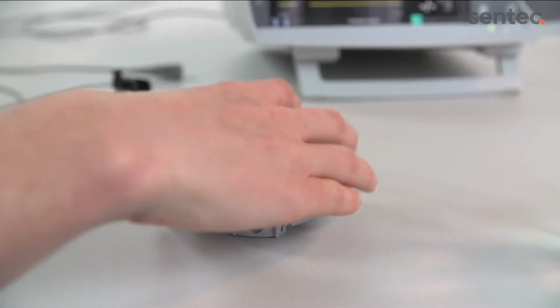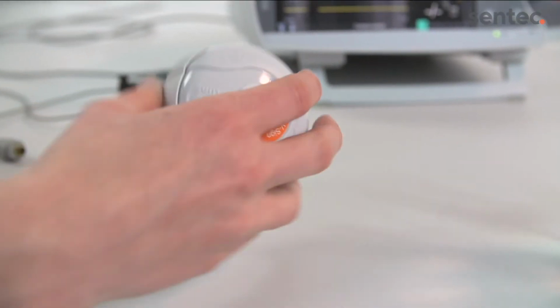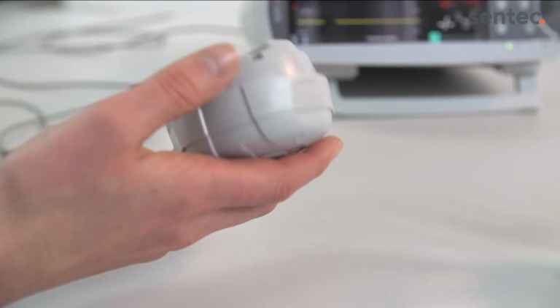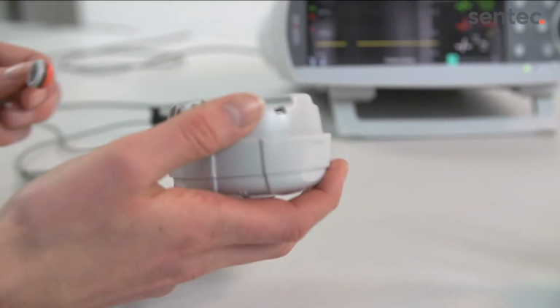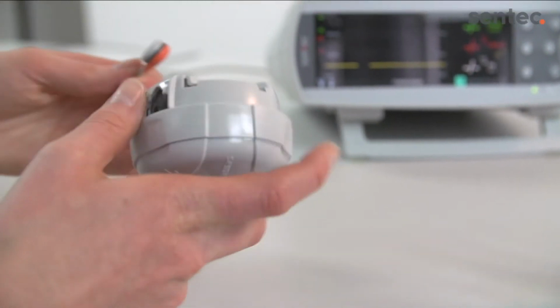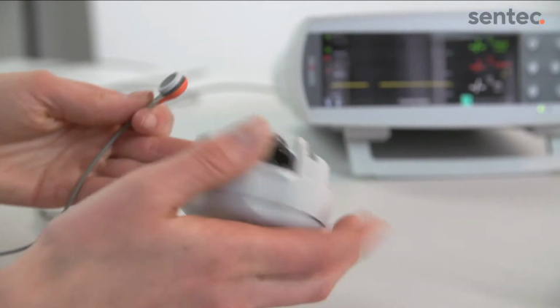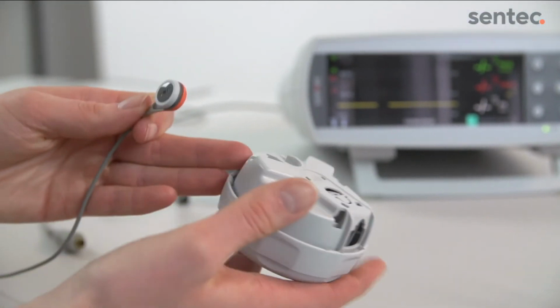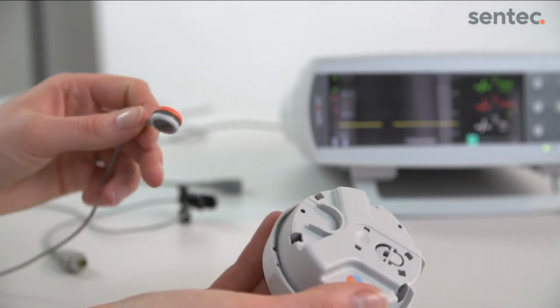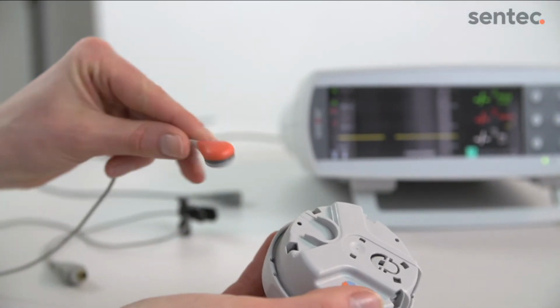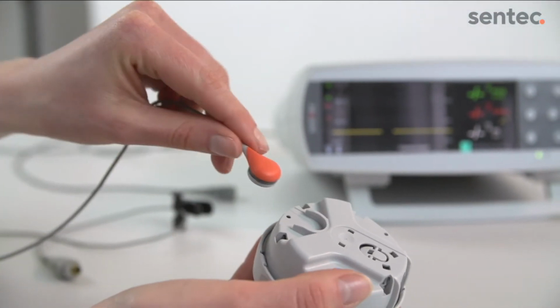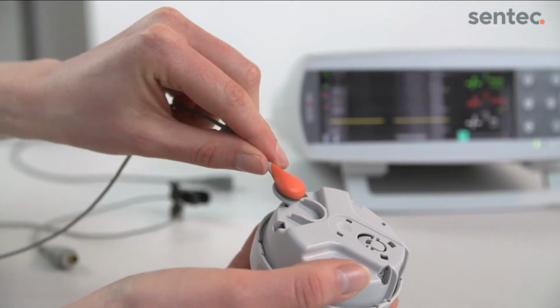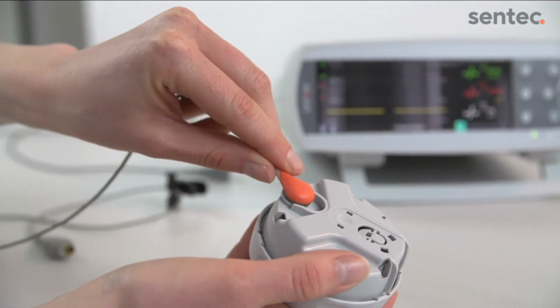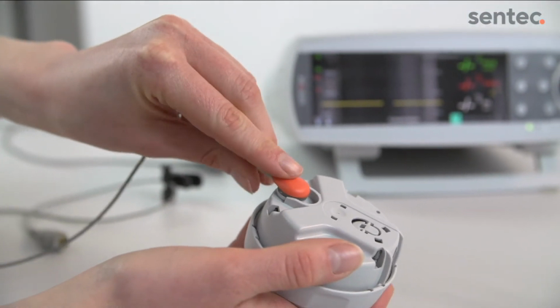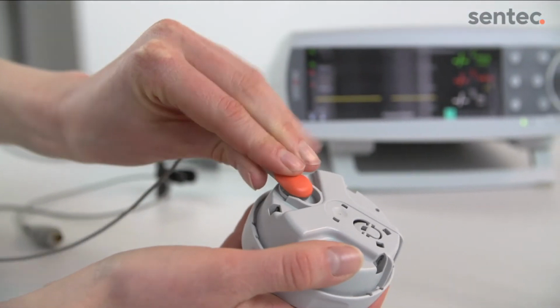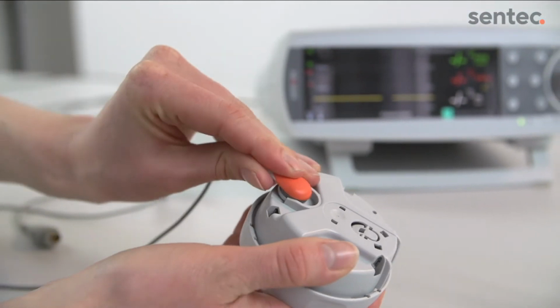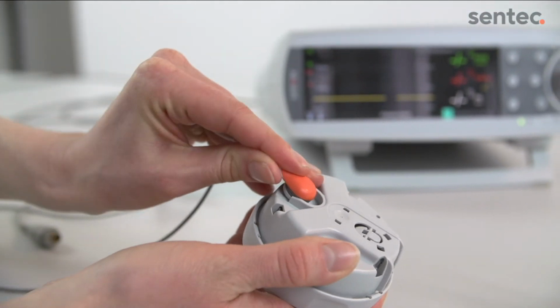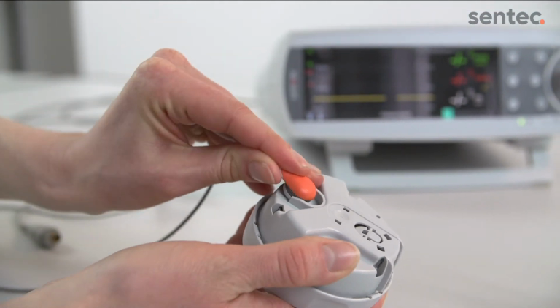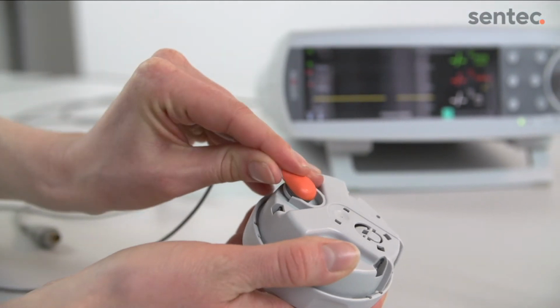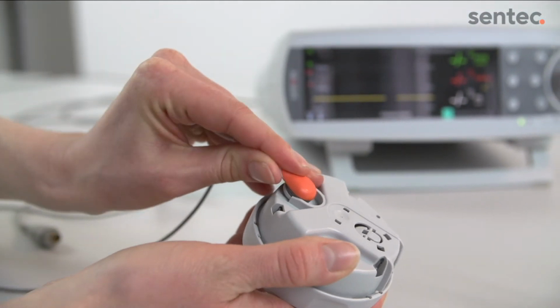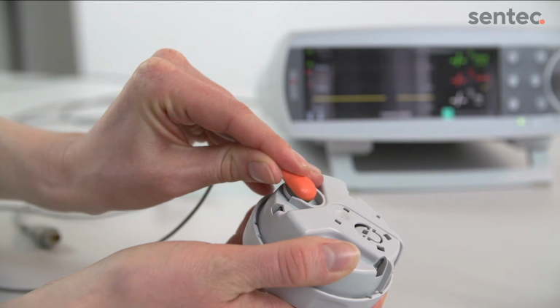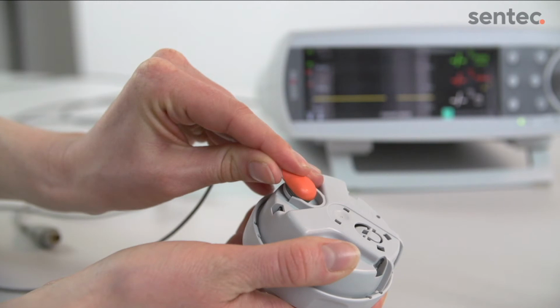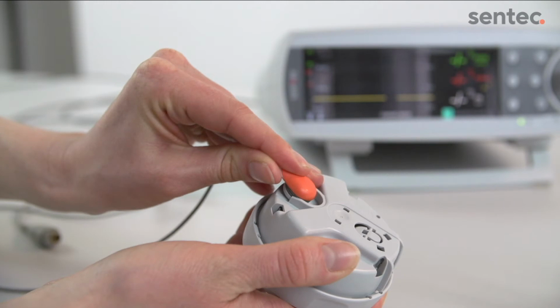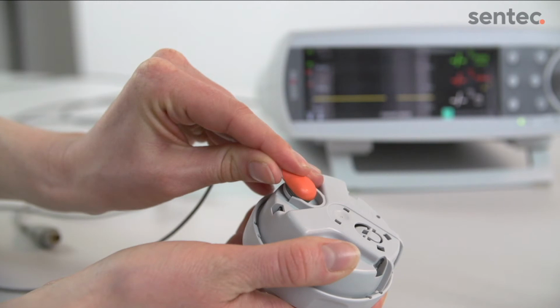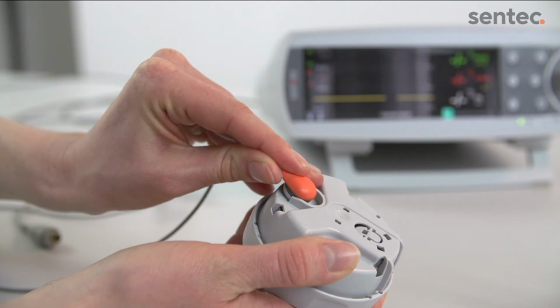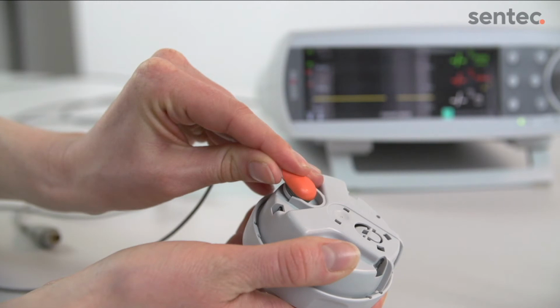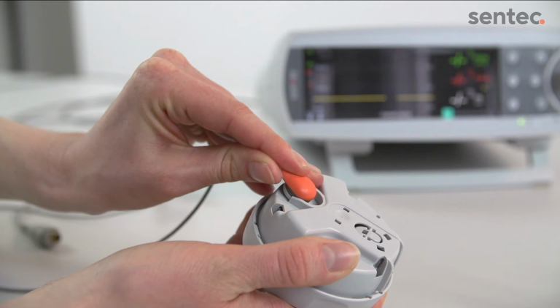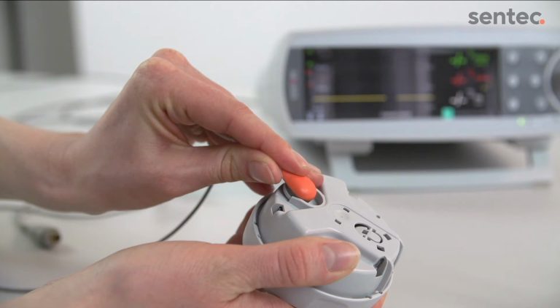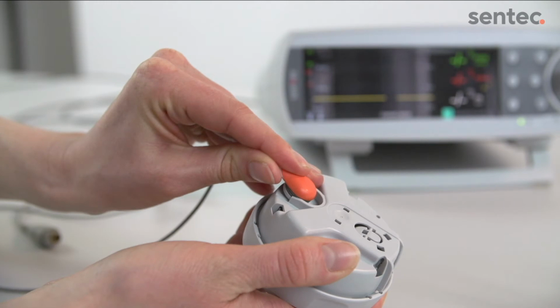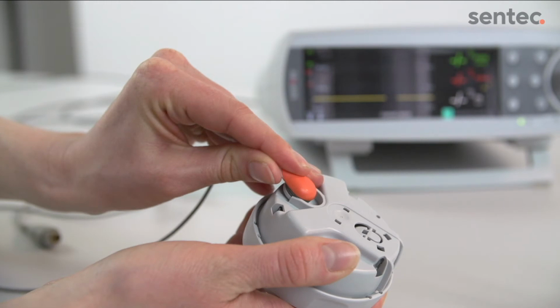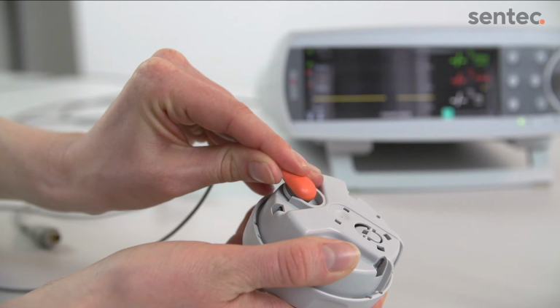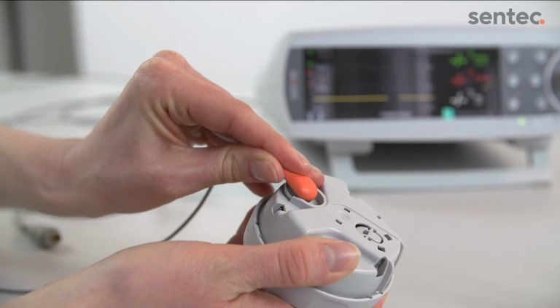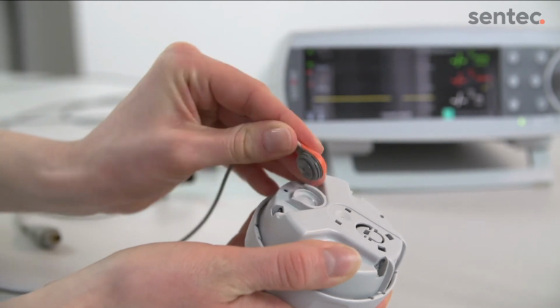First, remove the old membrane from the sensor using the bottom part of the membrane changer. If the membrane does not come off easily, you can first soak the sensor with the membrane on.